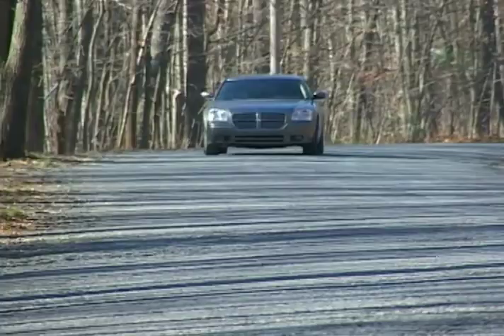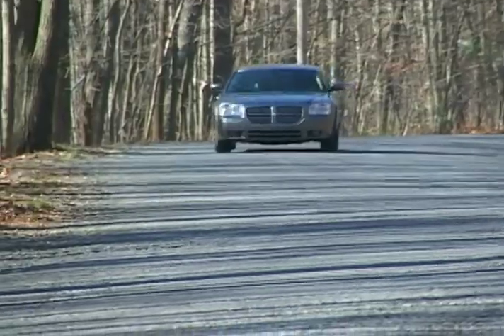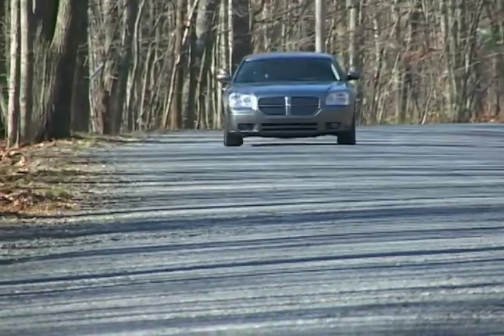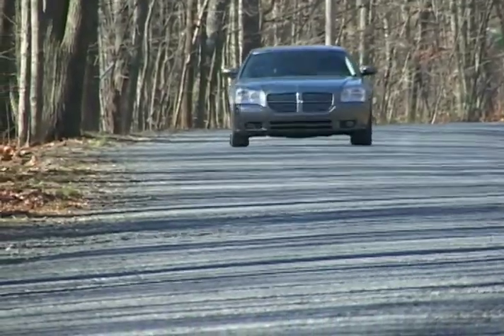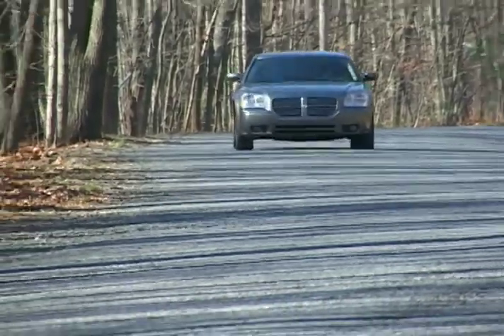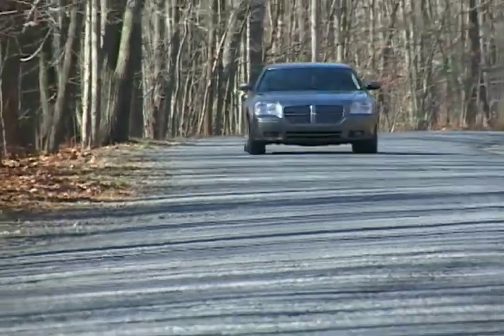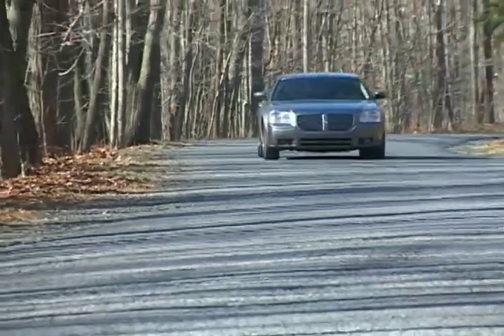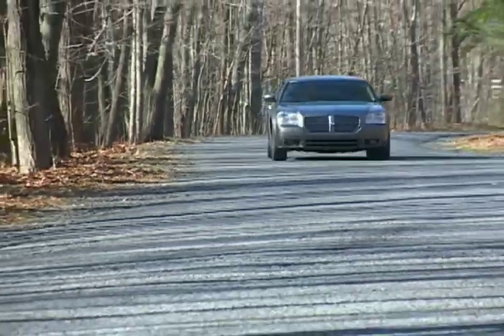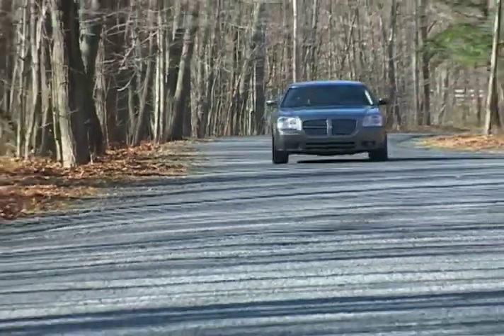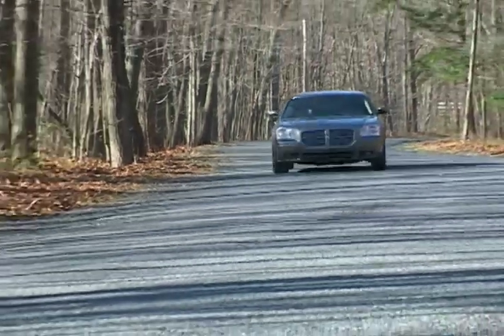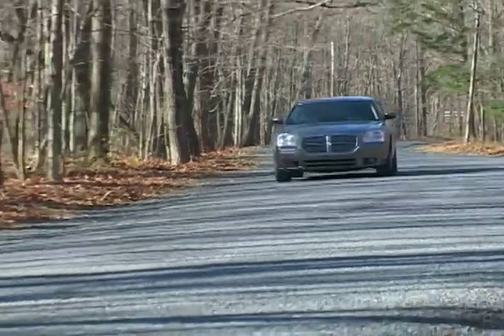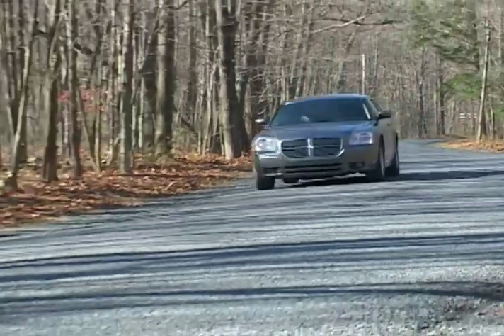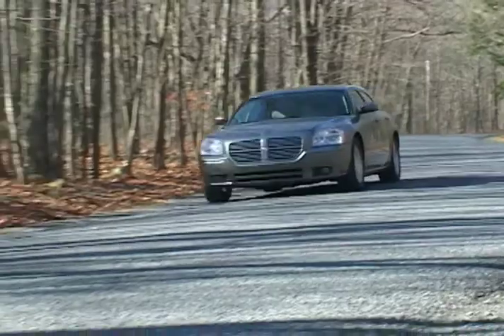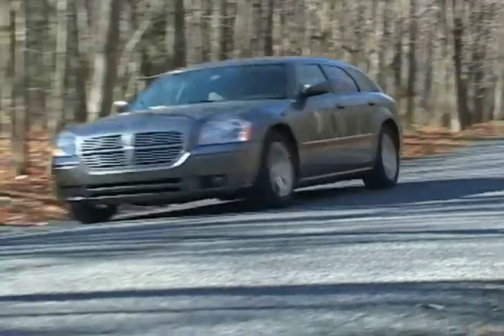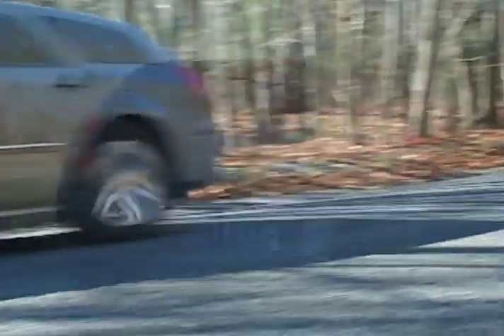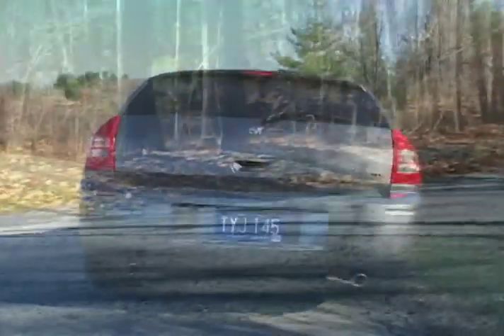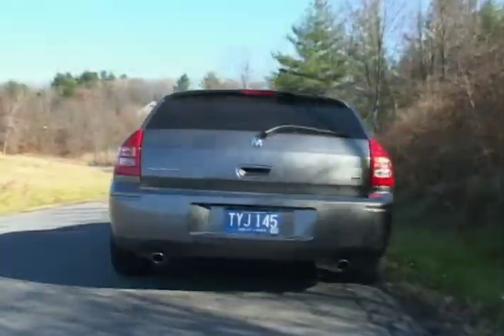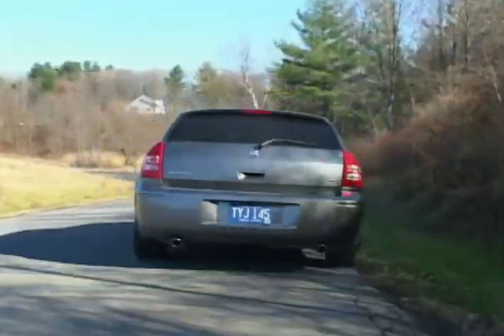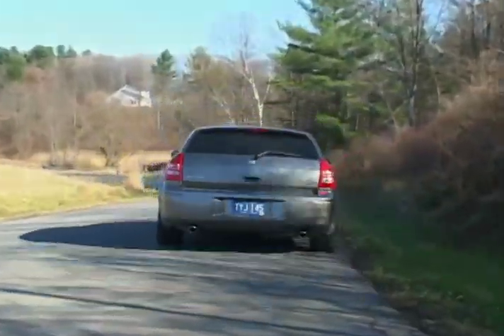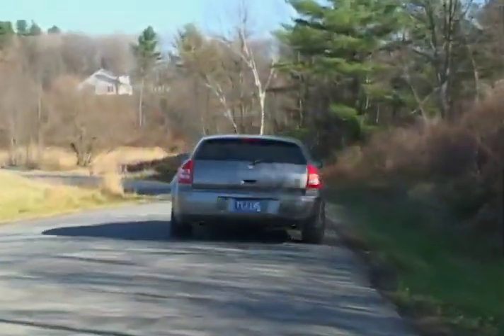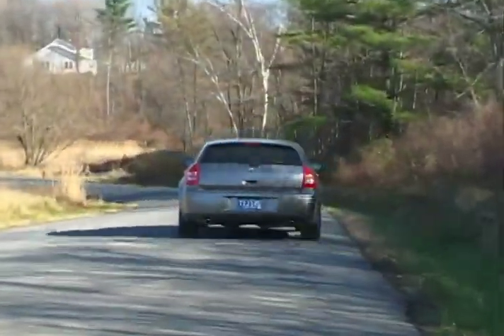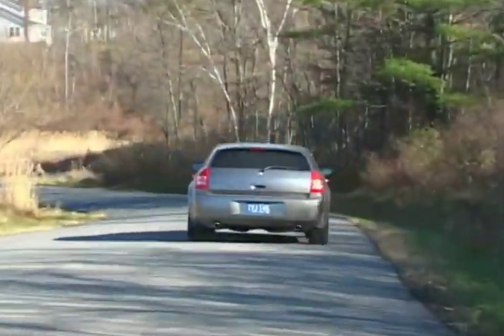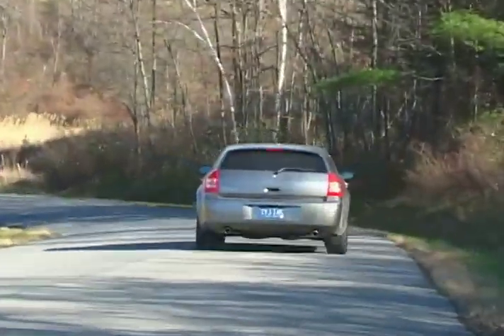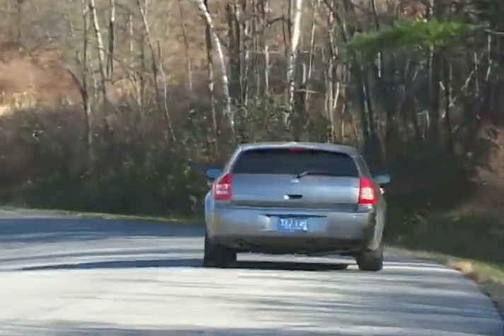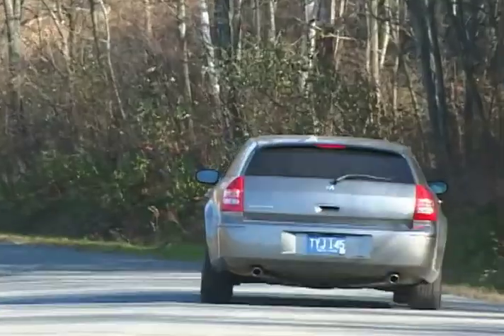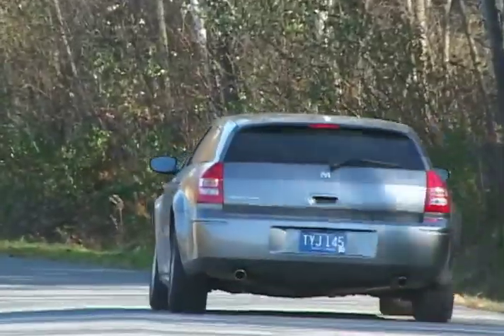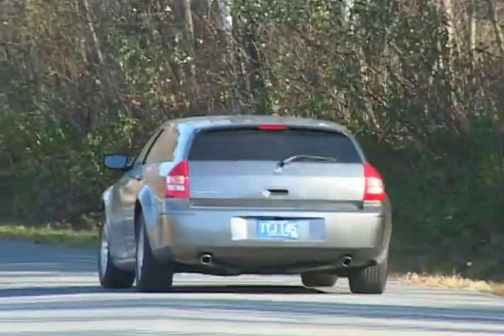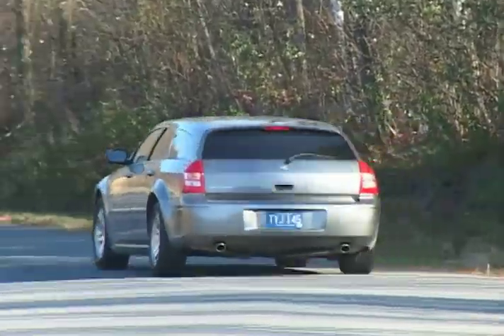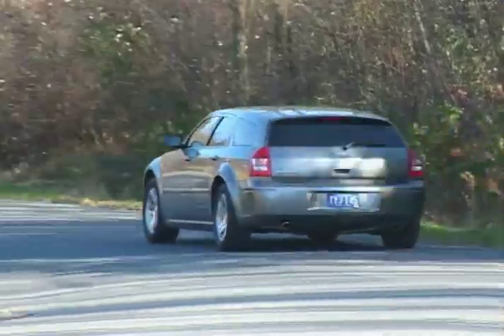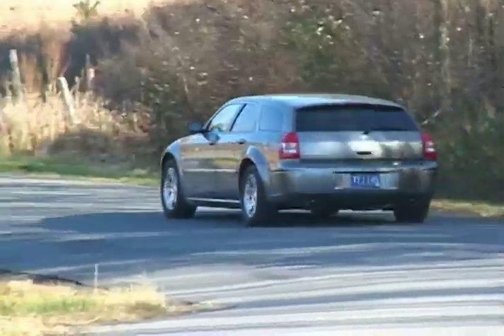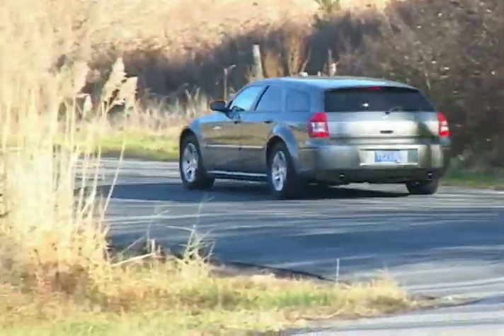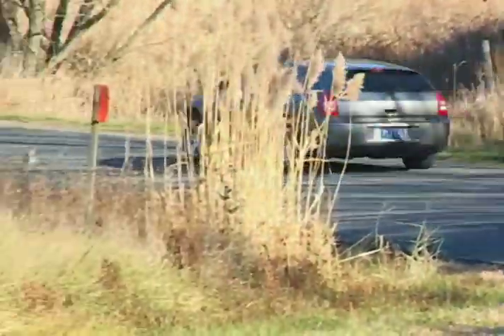The 2006 Dodge Magnum RT bridges a gap that few vehicles have ever attempted to fill — a muscle-bound station wagon that has a Hemi under the hood, and a hip, unconventional profile that copies nothing else on the market.